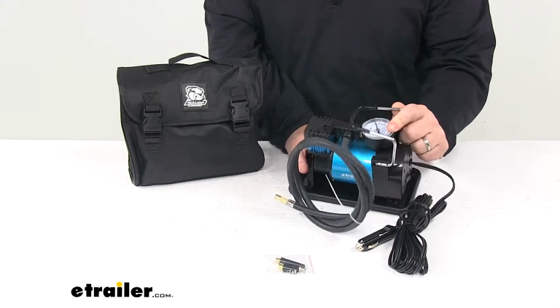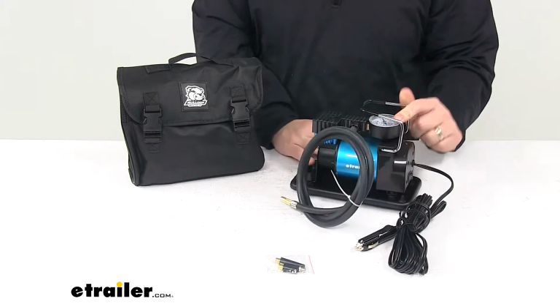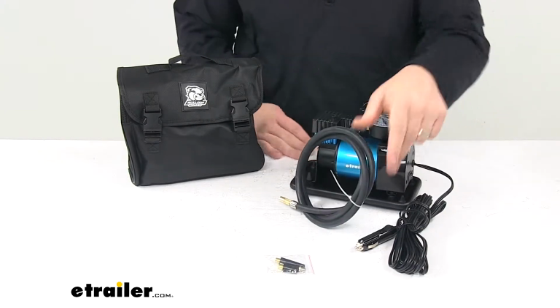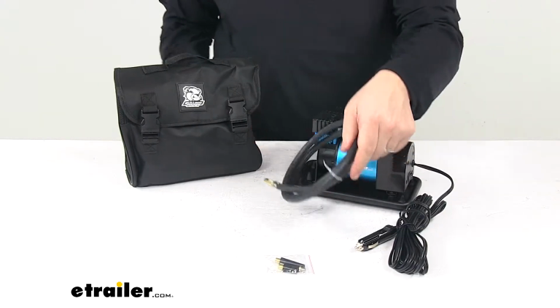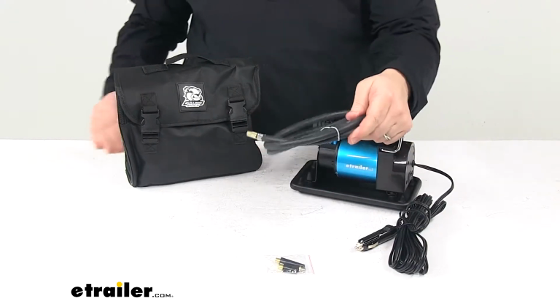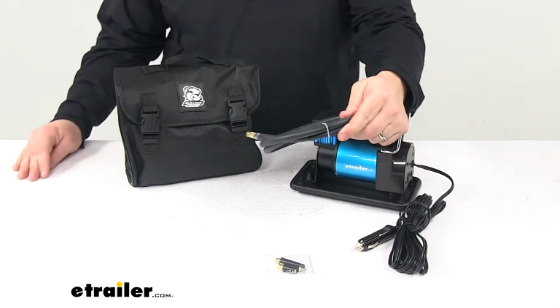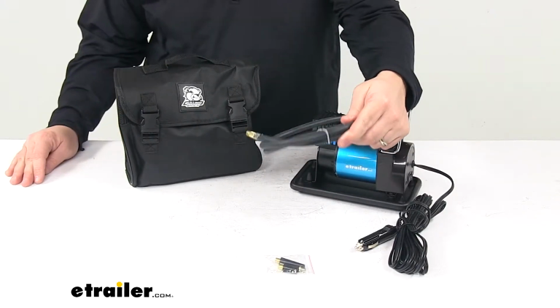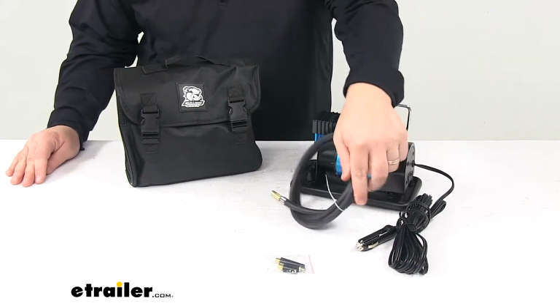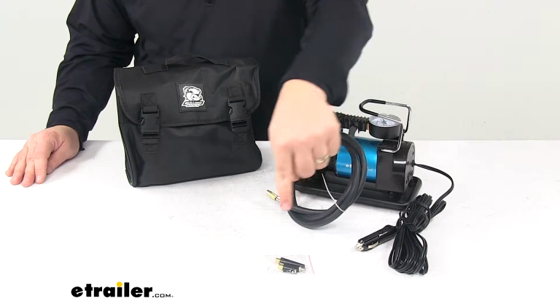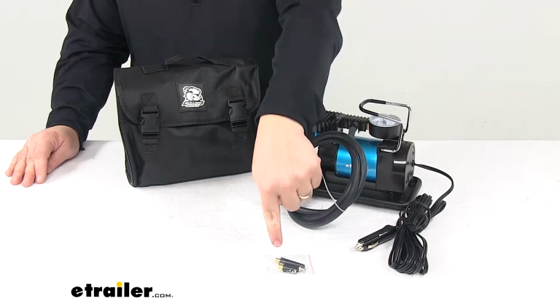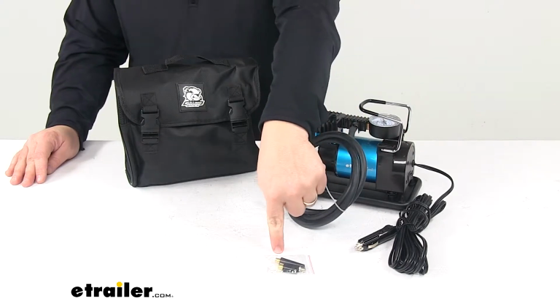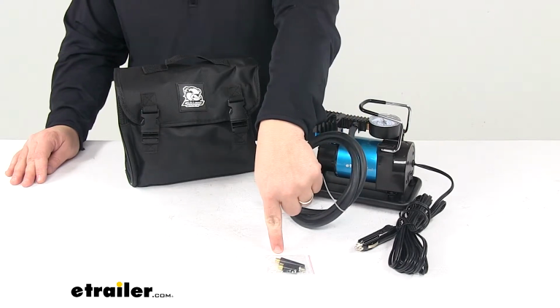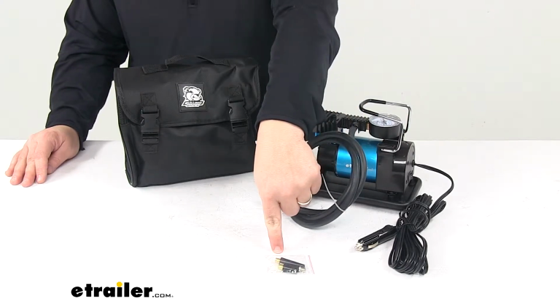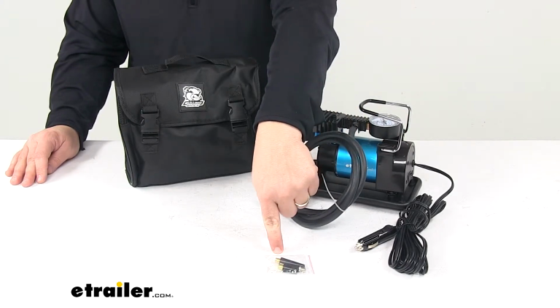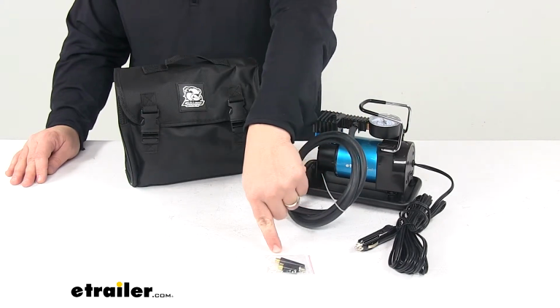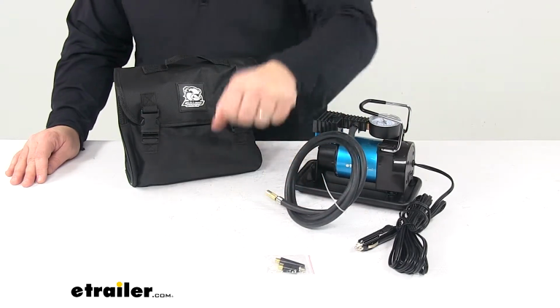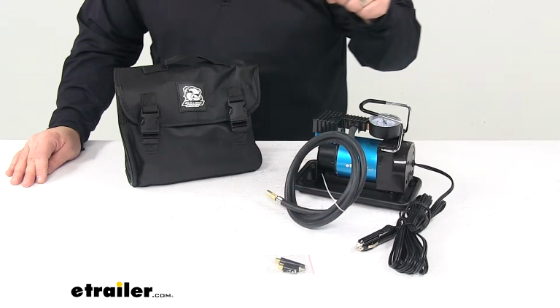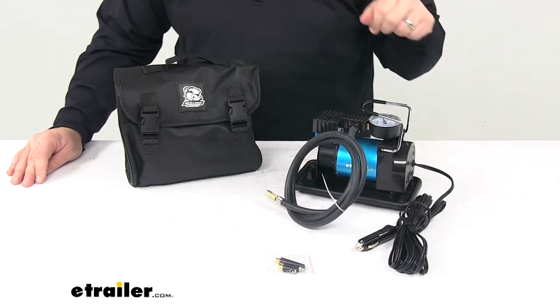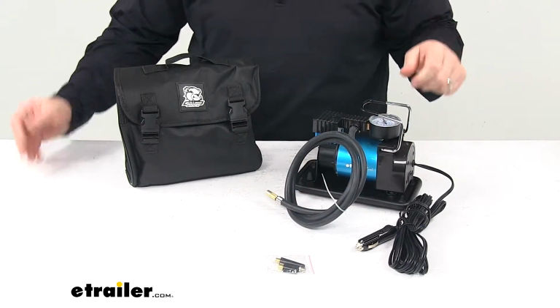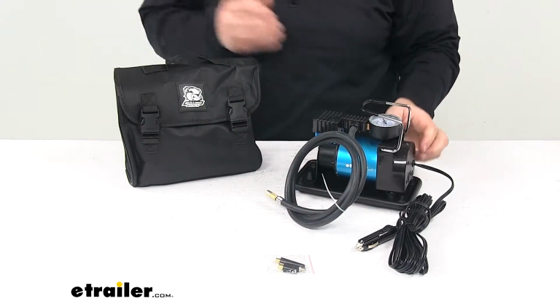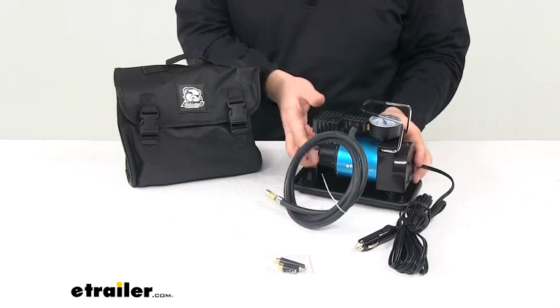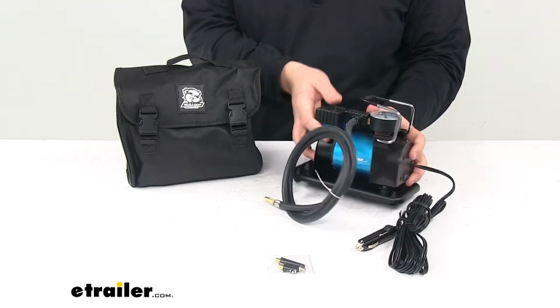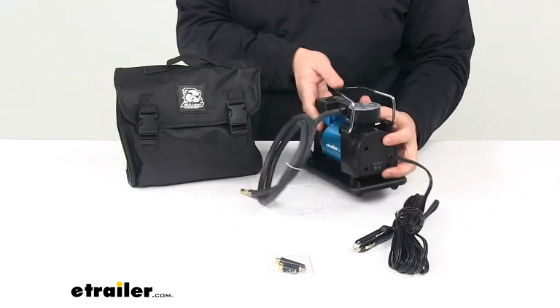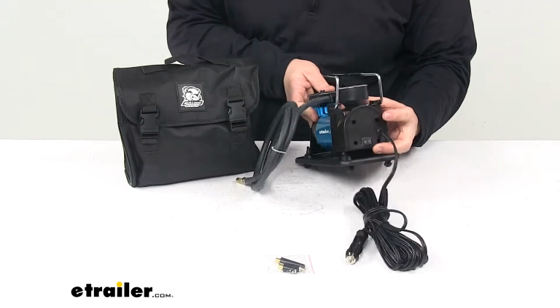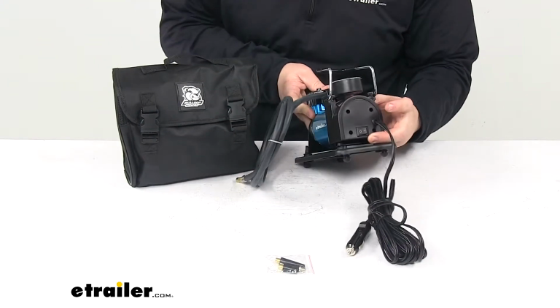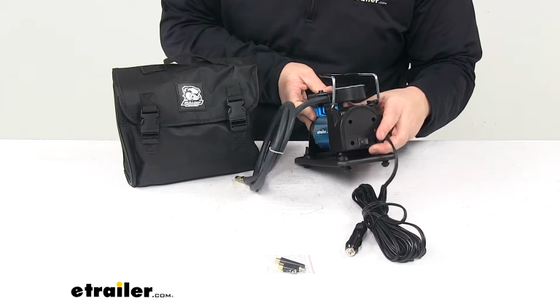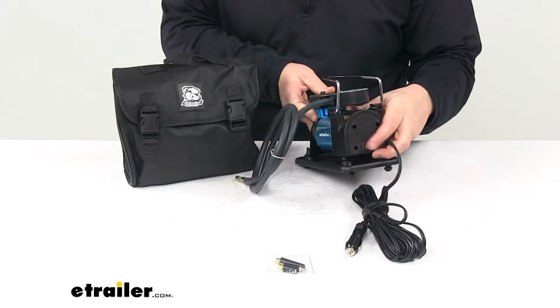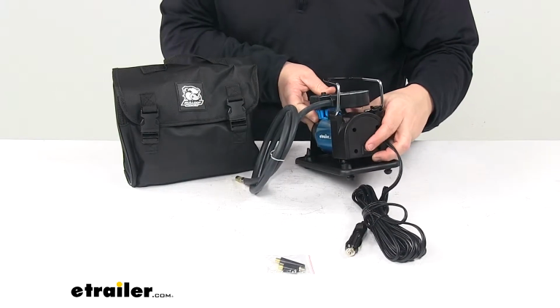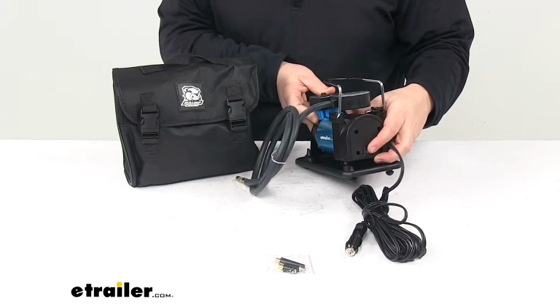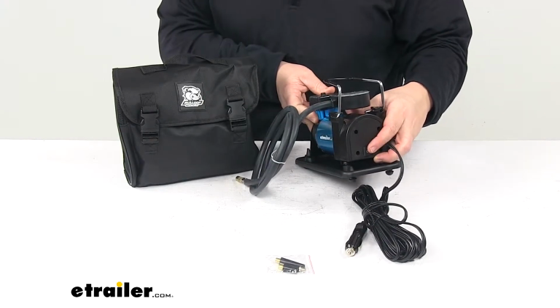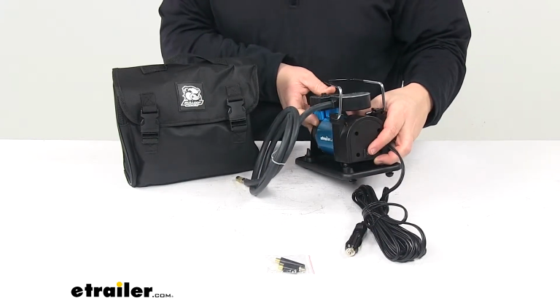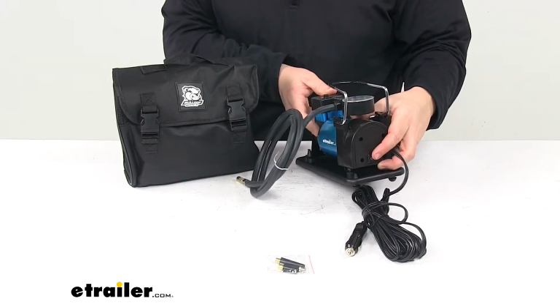It has a four-foot air hose and comes with three inflation adapters. It has the built-in on and off switch located right here — it's easily accessible.